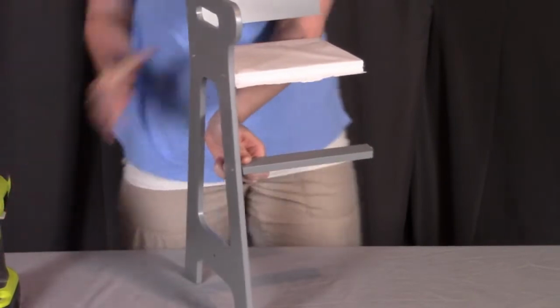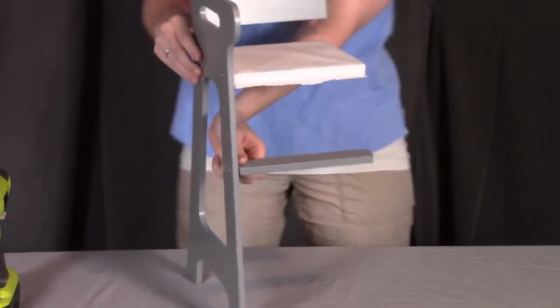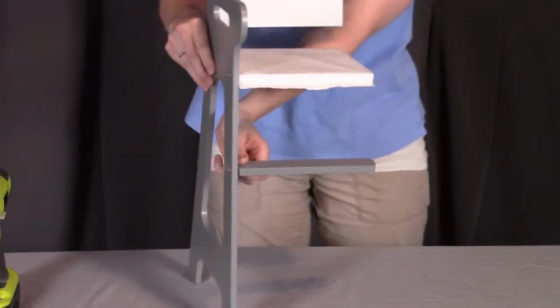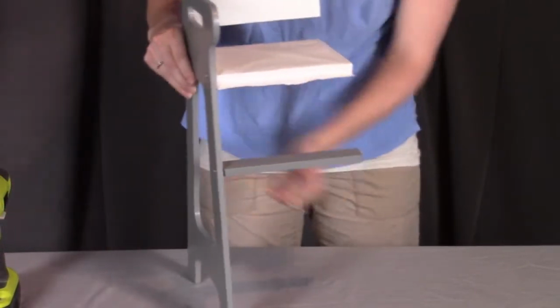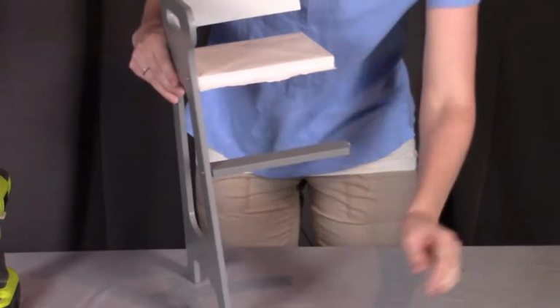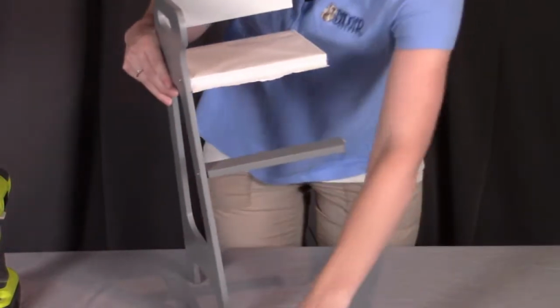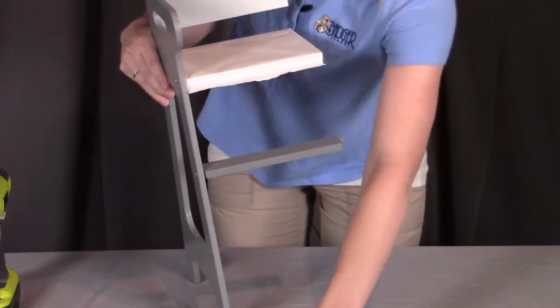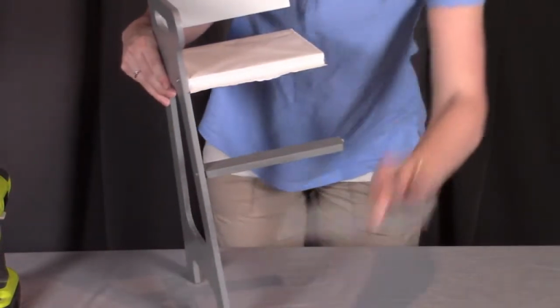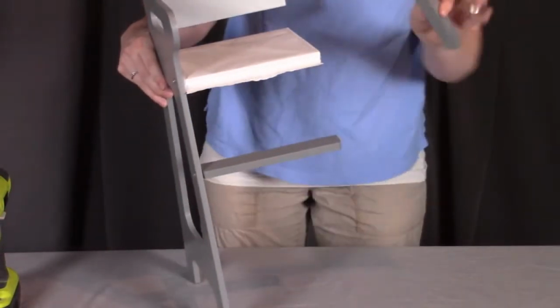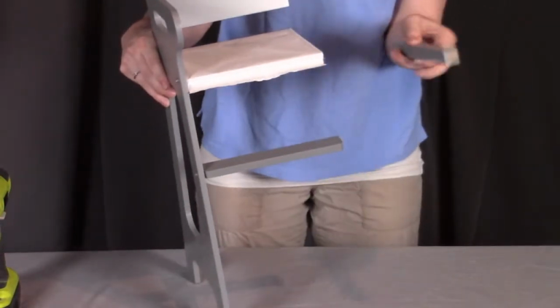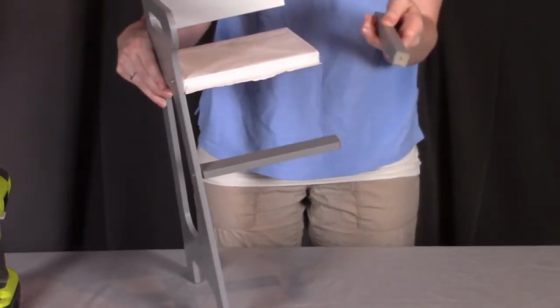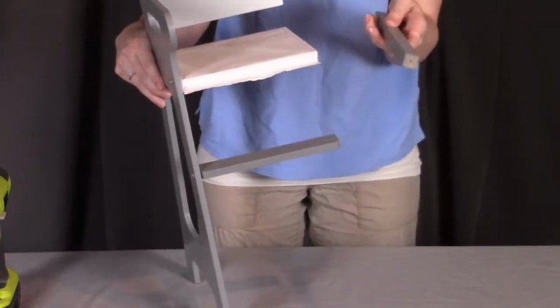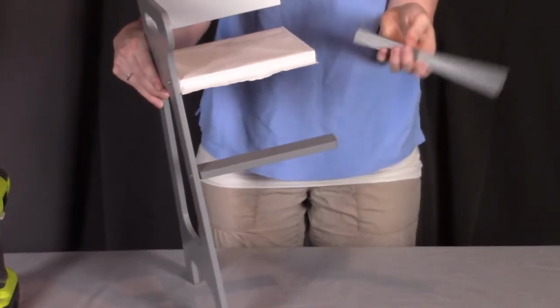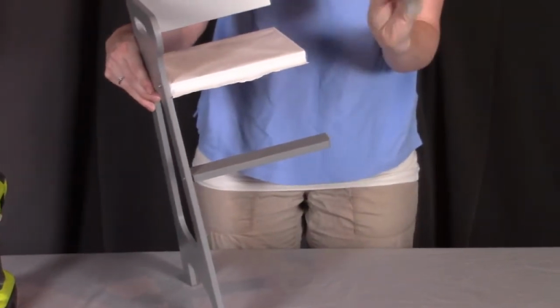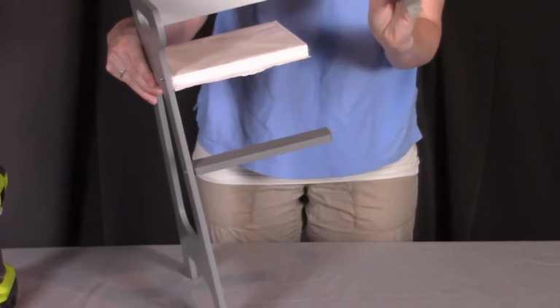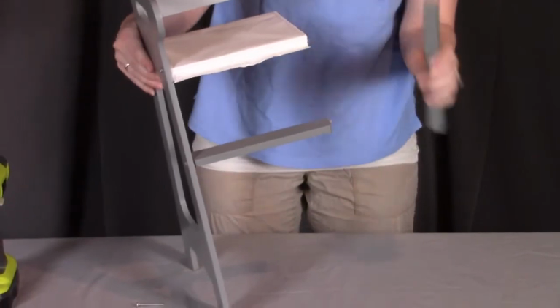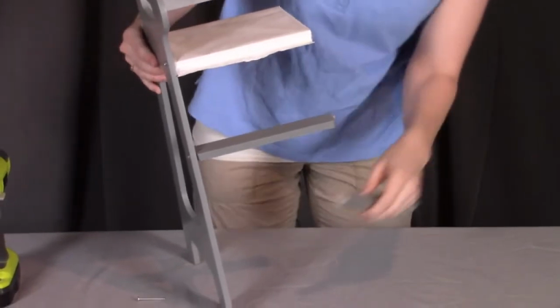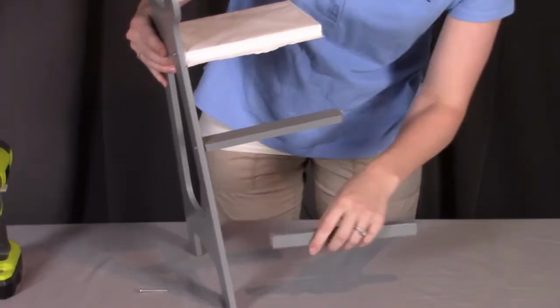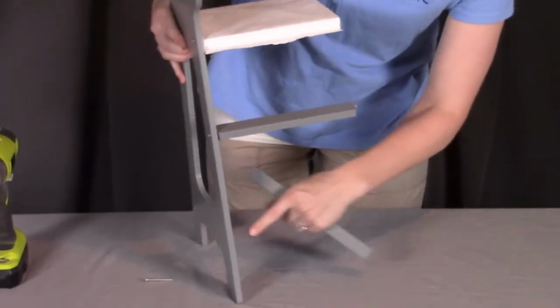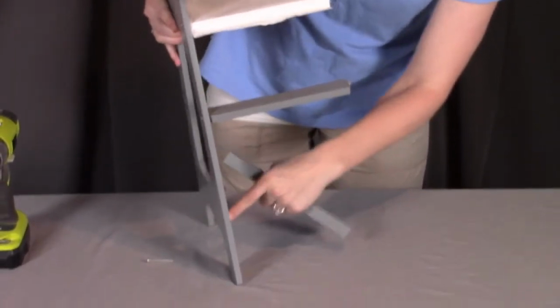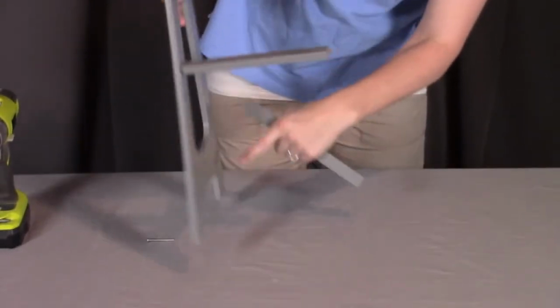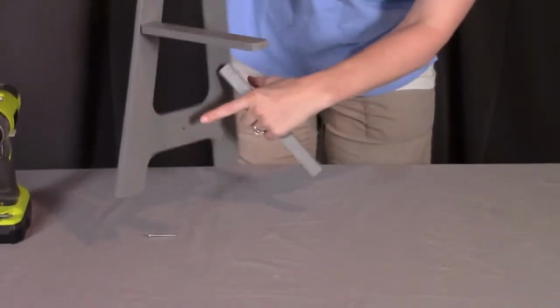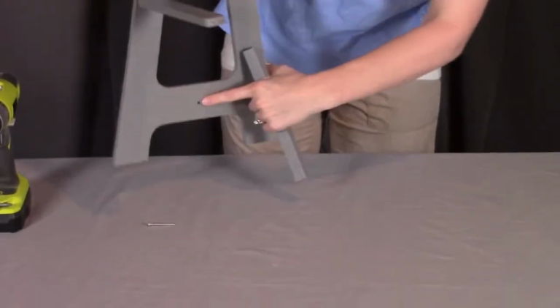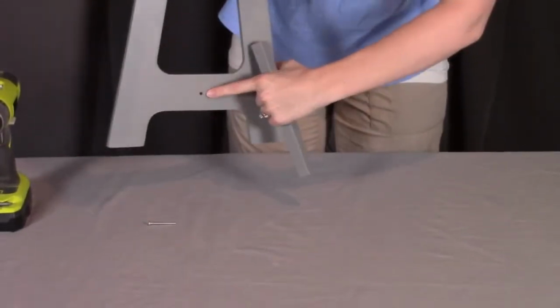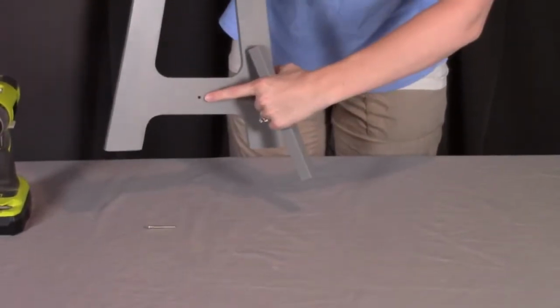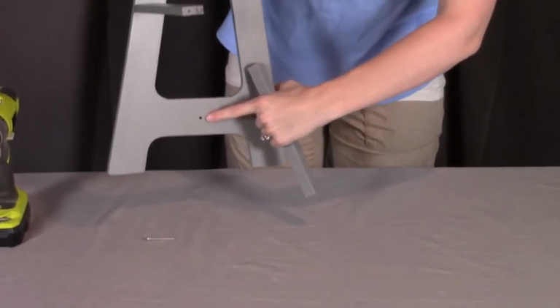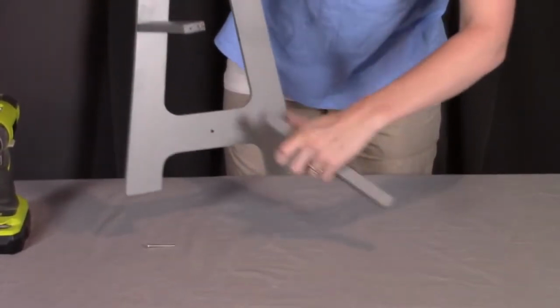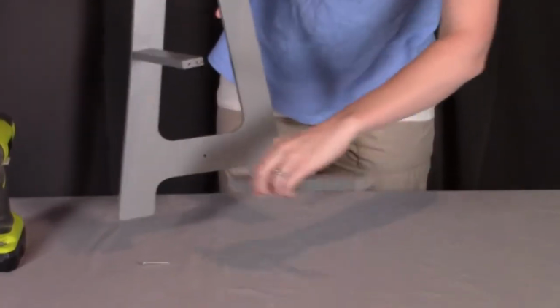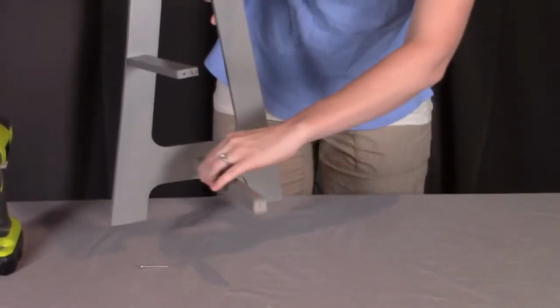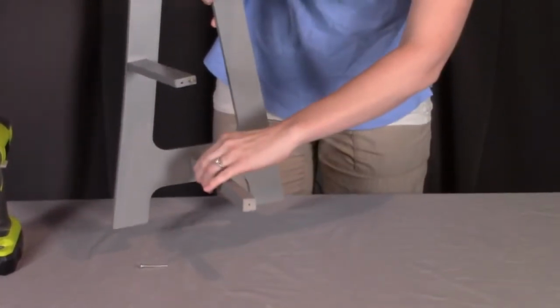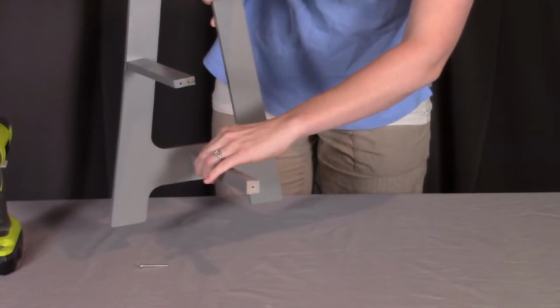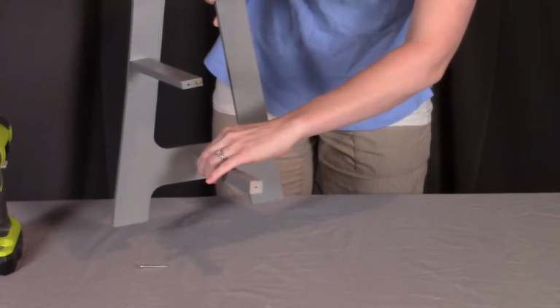The last thing we need to do for this side is put in the support rail. The support rail will have a hole on both sides and we're just going to put it in the very bottom hole down here.